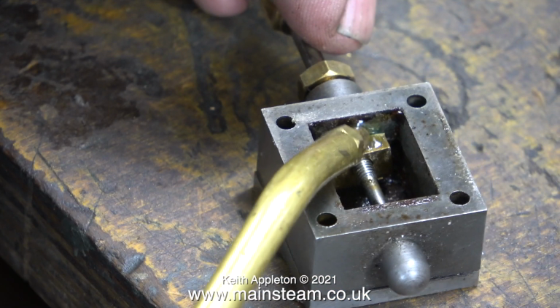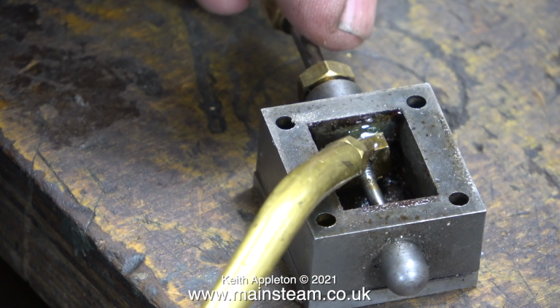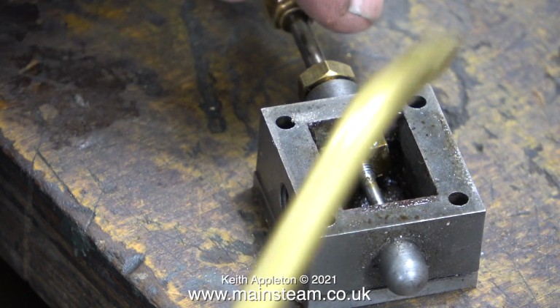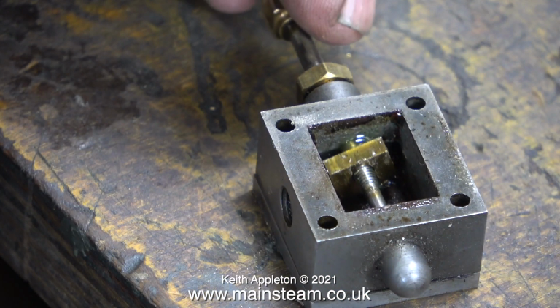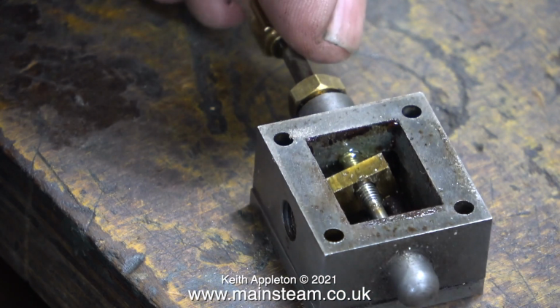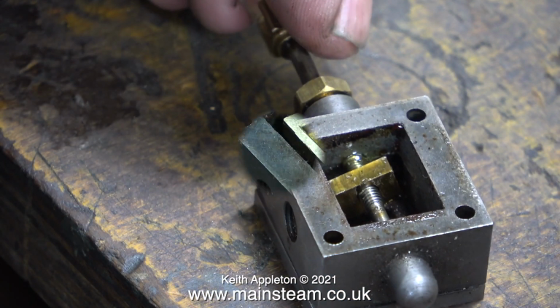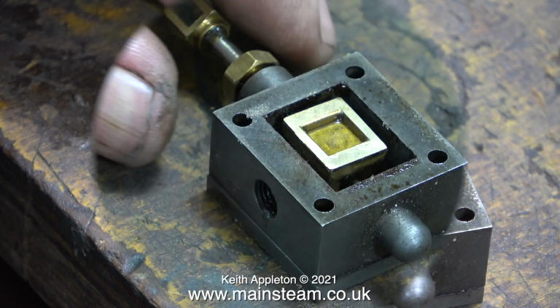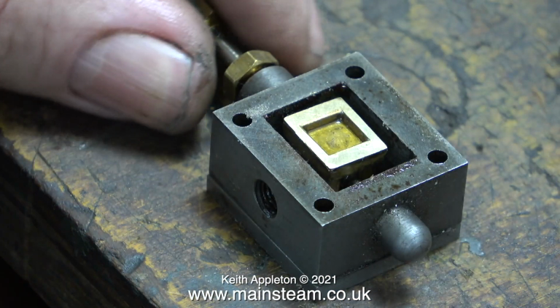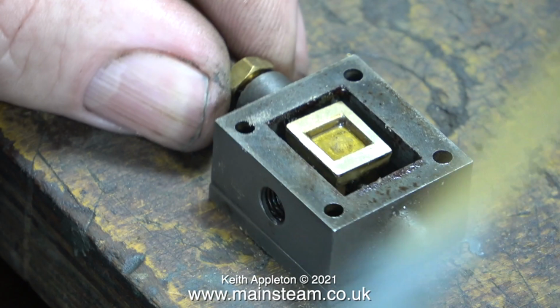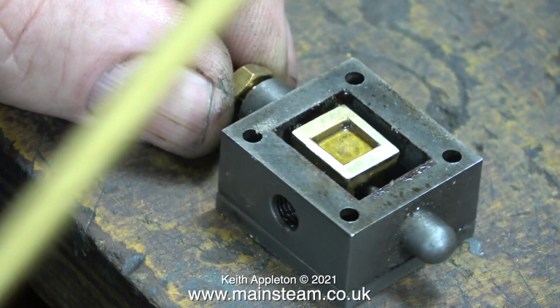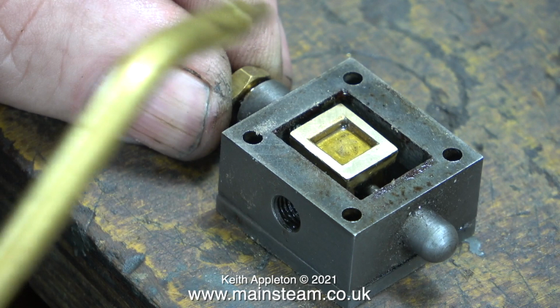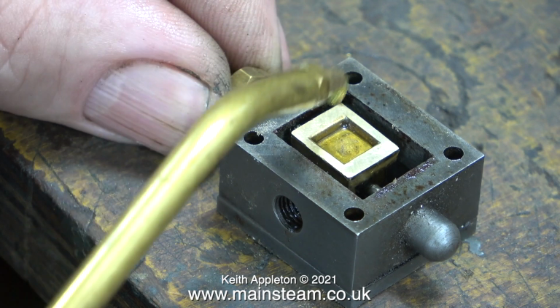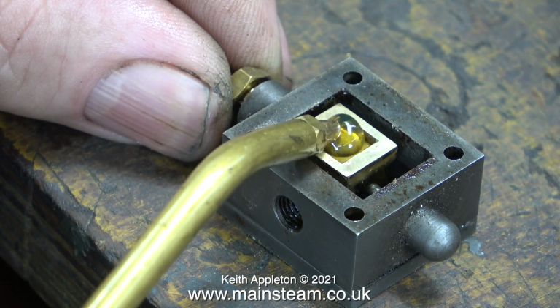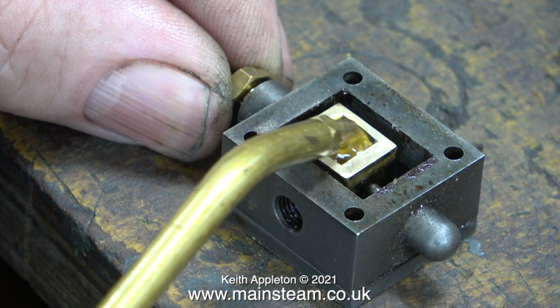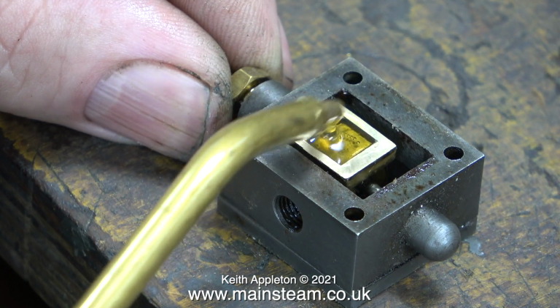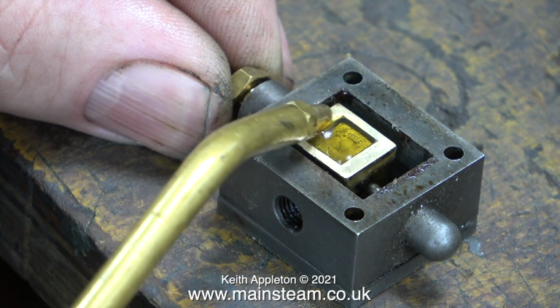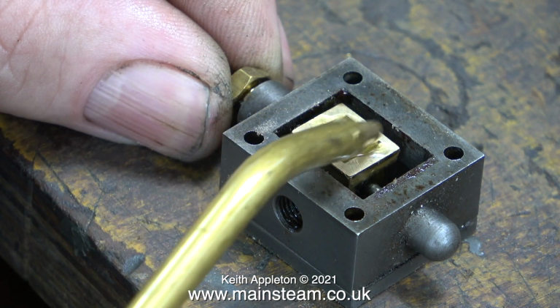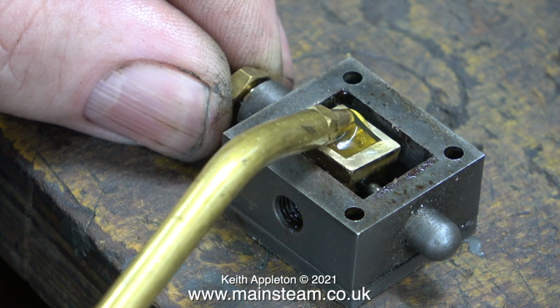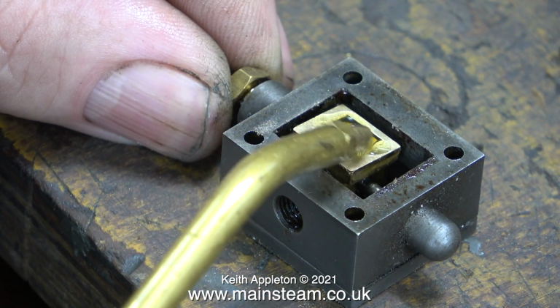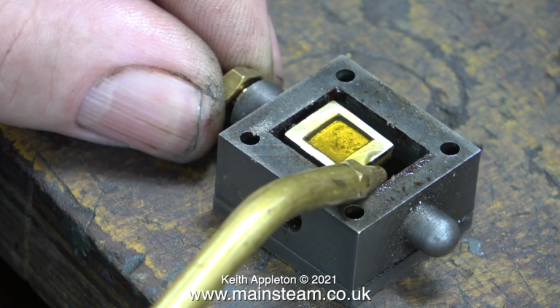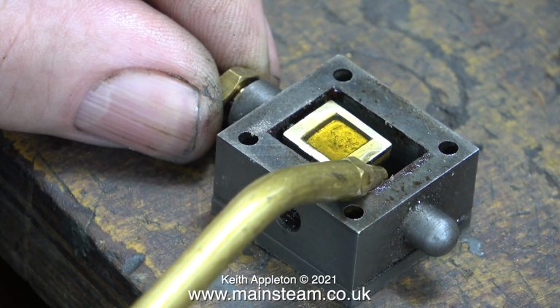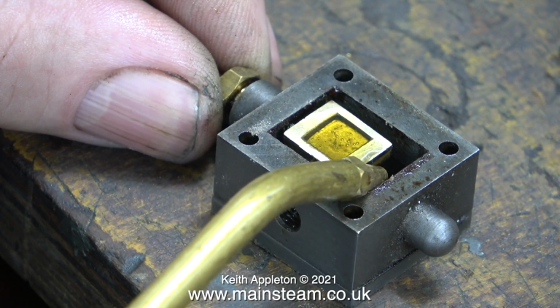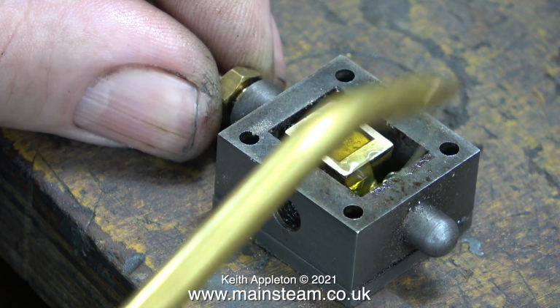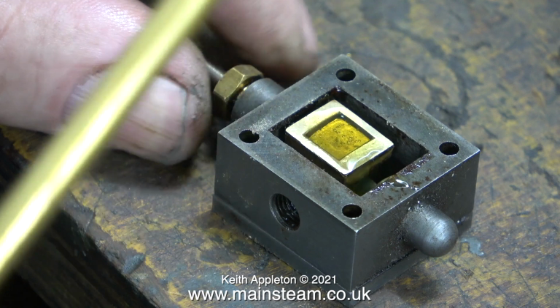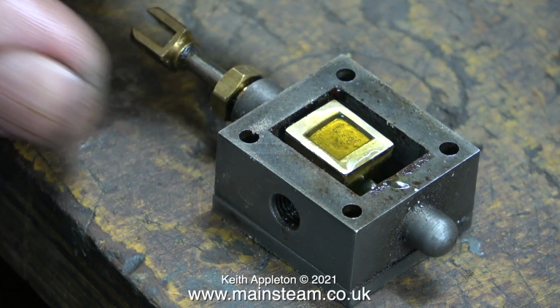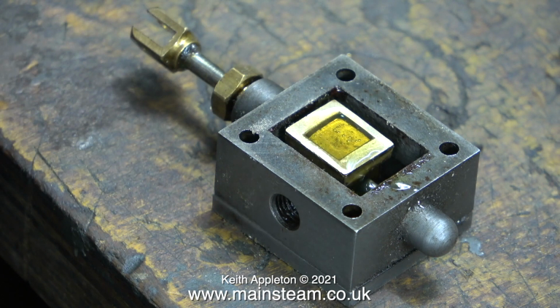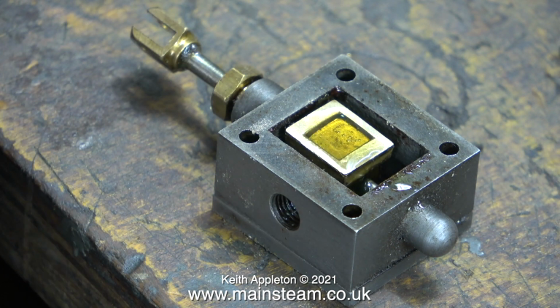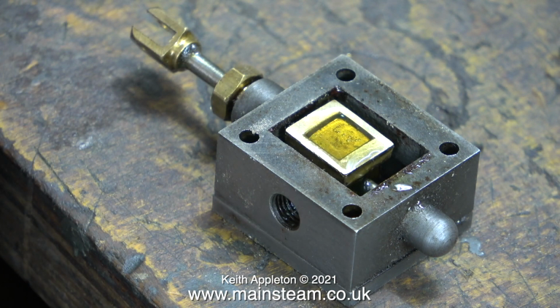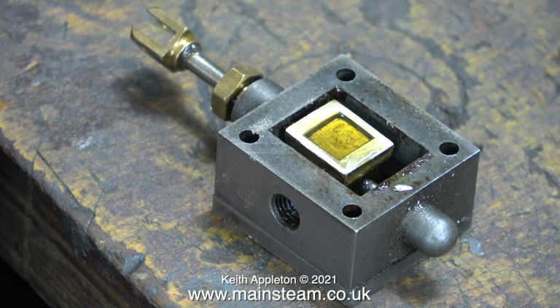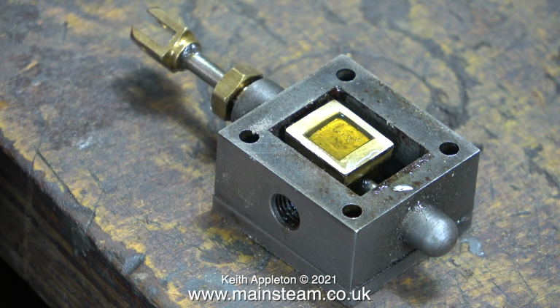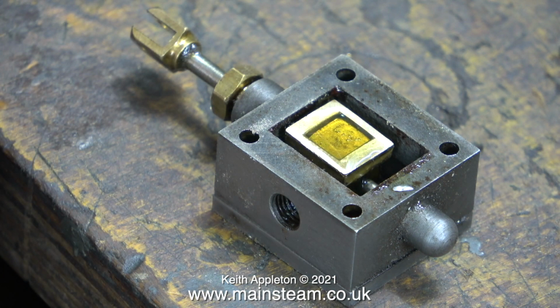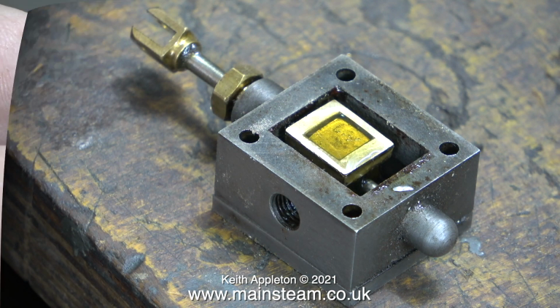Before reassembling the steam chest, I'm applying plenty of lubricating oil to all the parts. I'm pretty sure that there's something else wrong with this valve — I wonder if you can see what it is. More about that in a future episode.